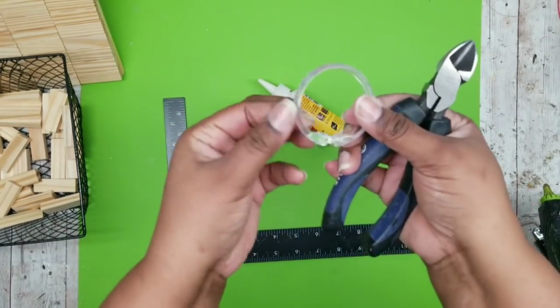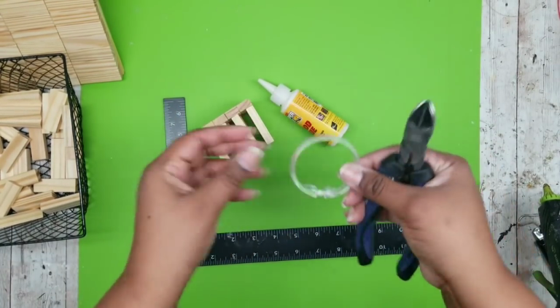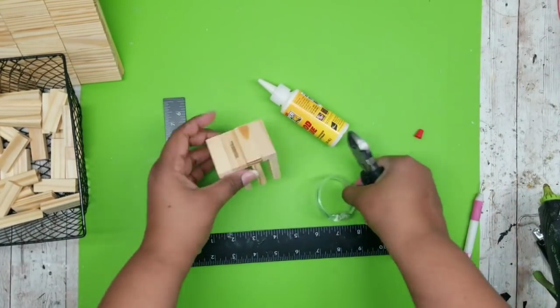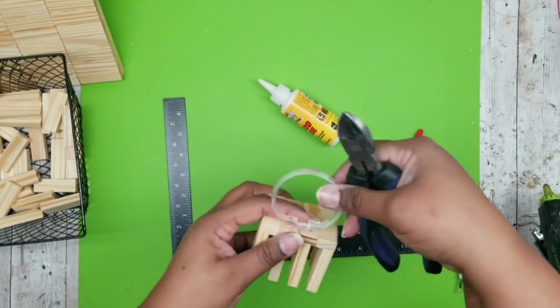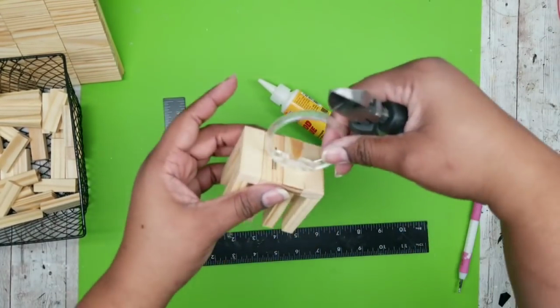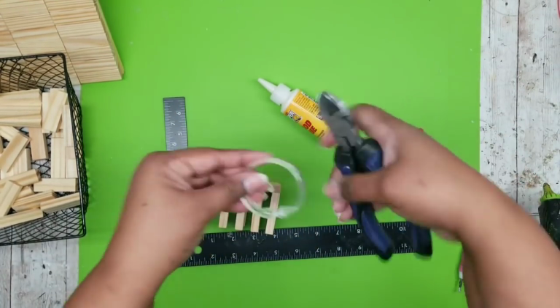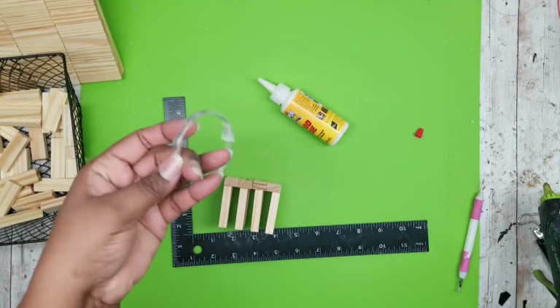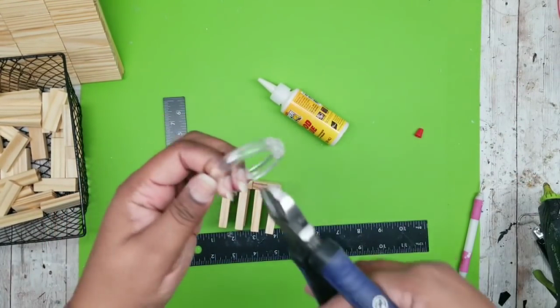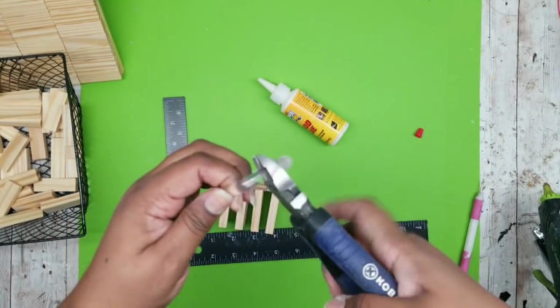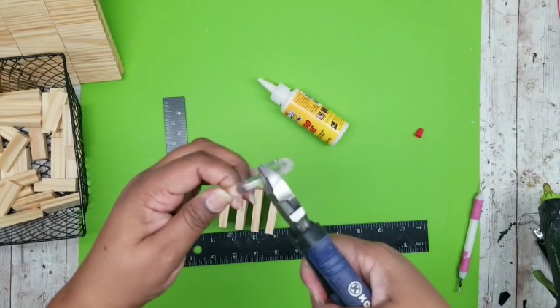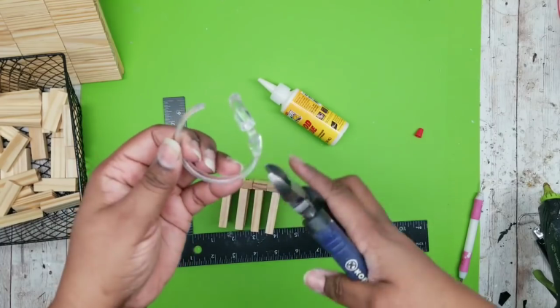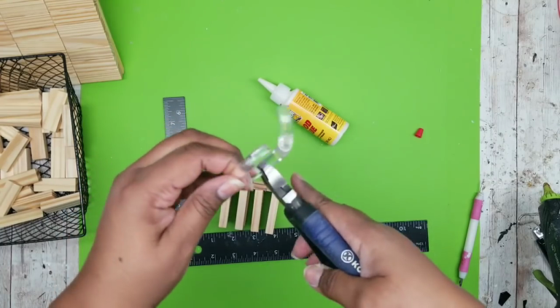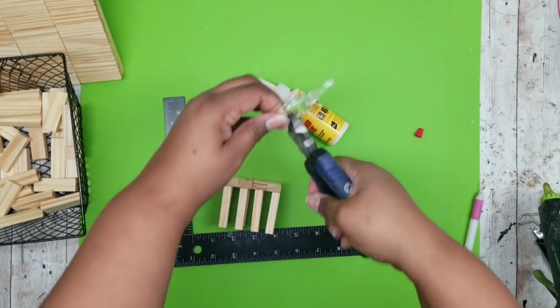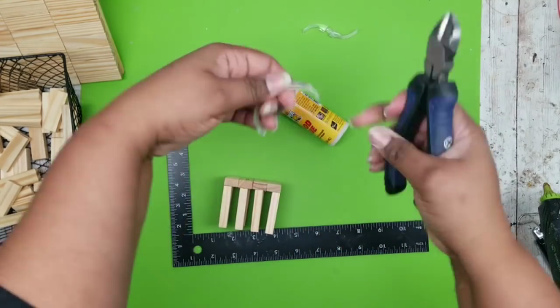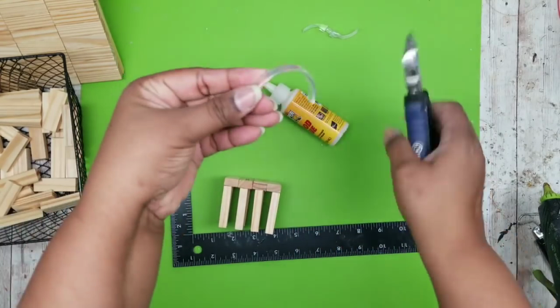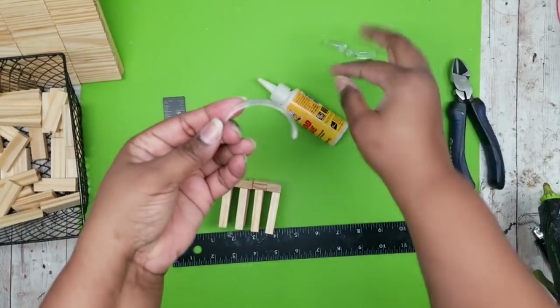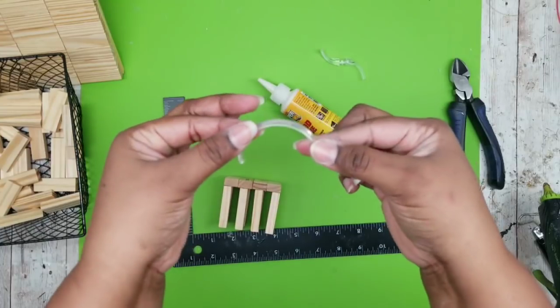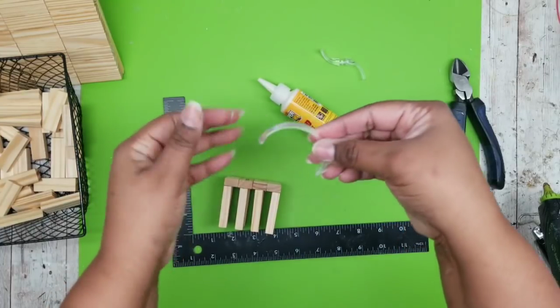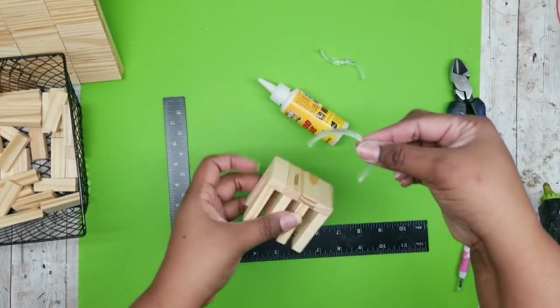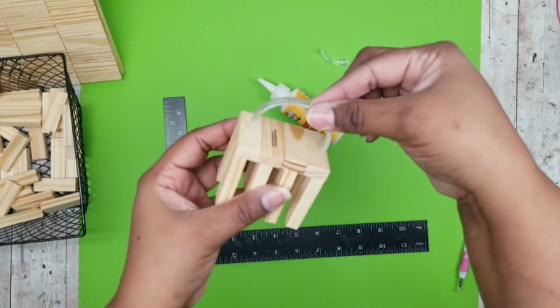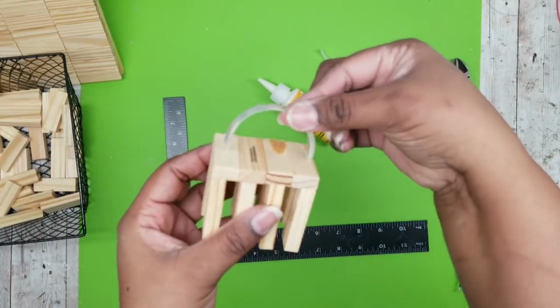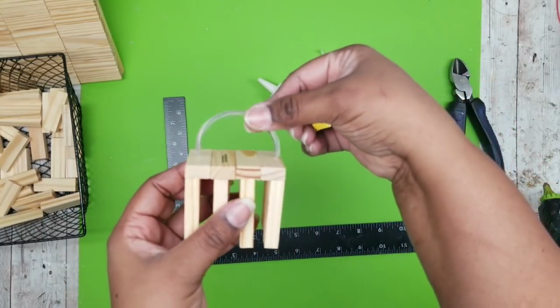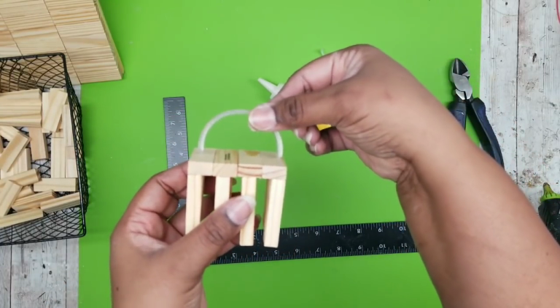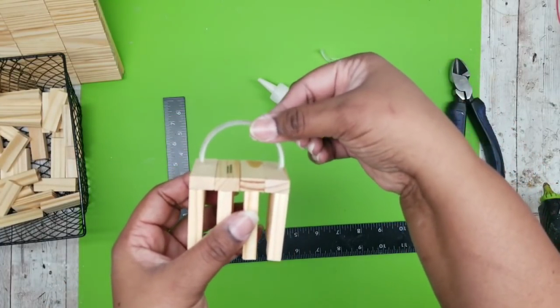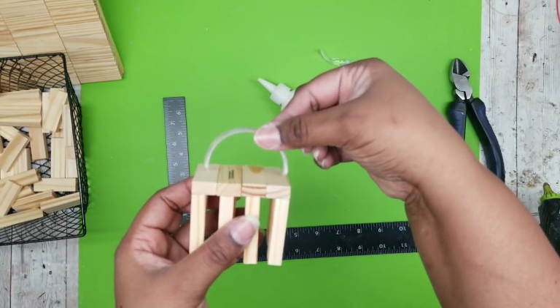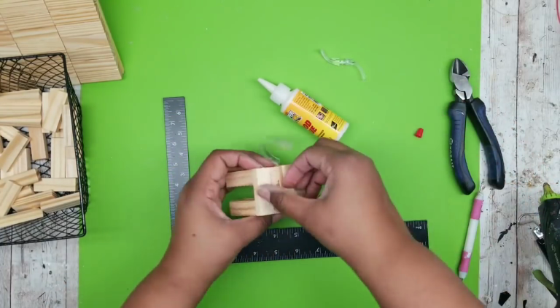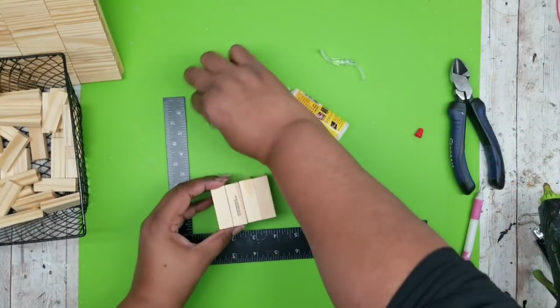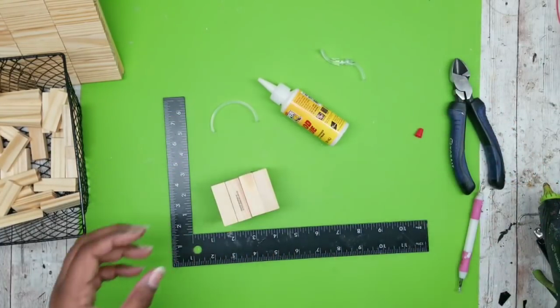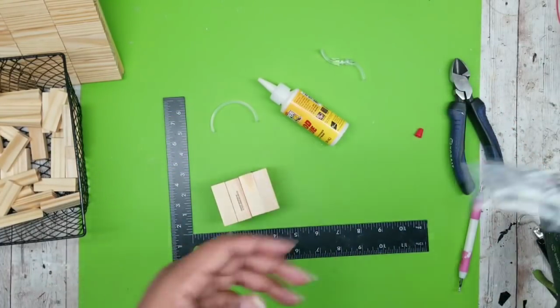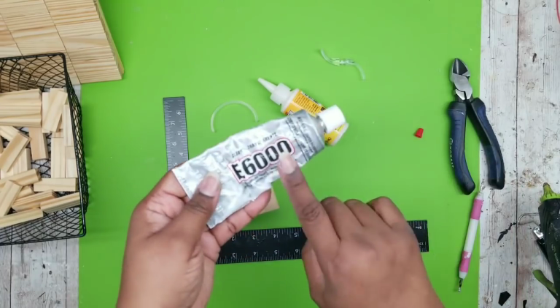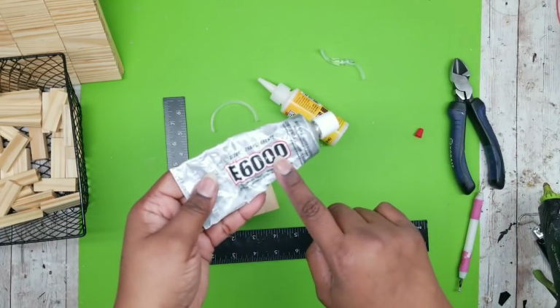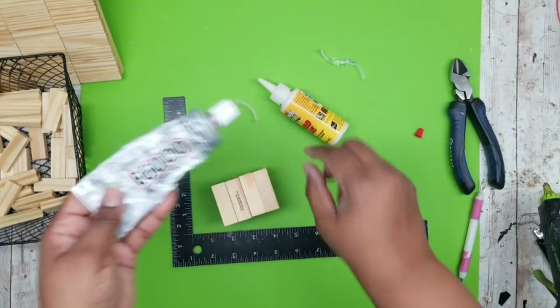To top it off you can use something as simple as a shower curtain ring from the Dollar Tree. Just cut off the little snap portion and glue it right on top — you just want to make sure you use a strong adhesive such as E6000.